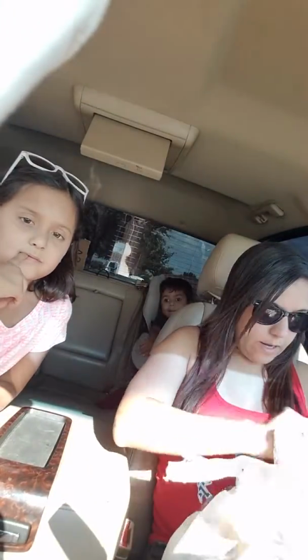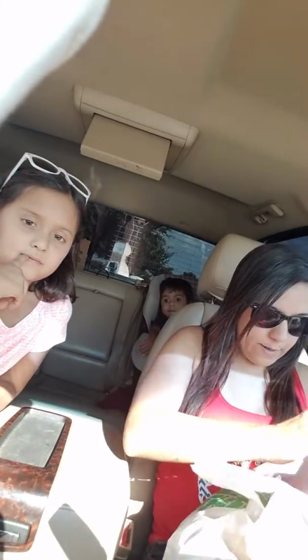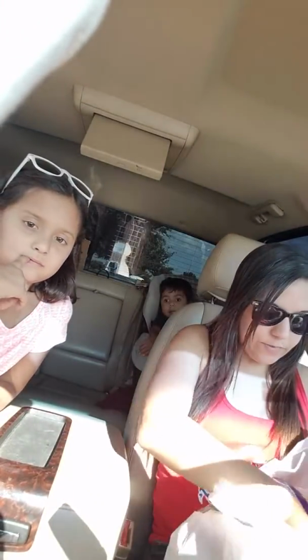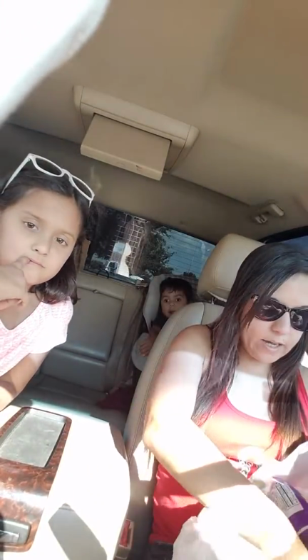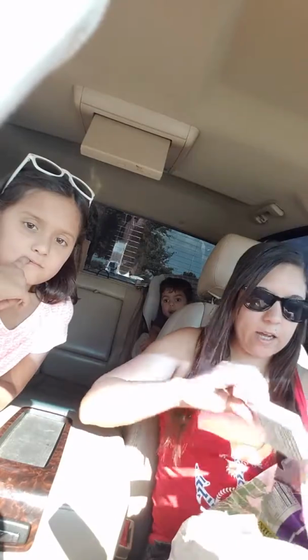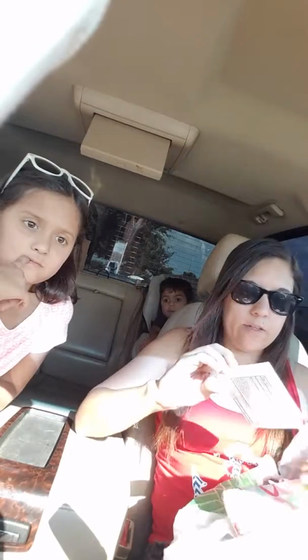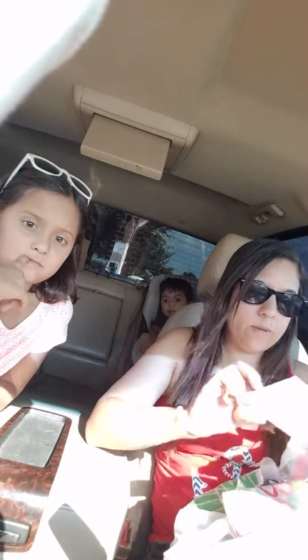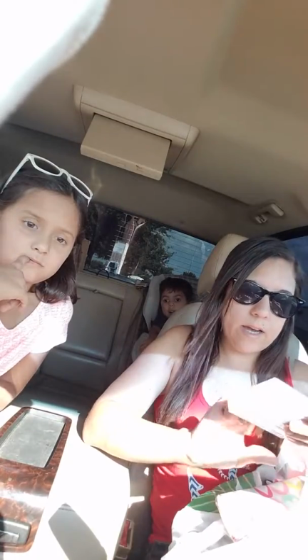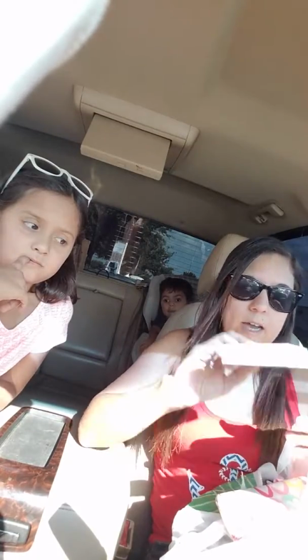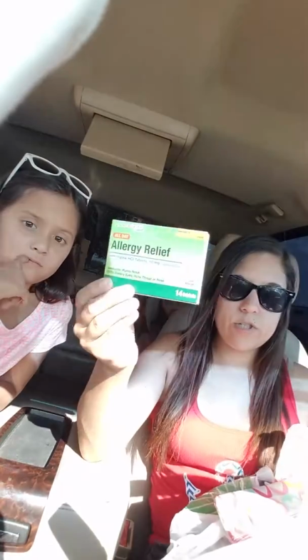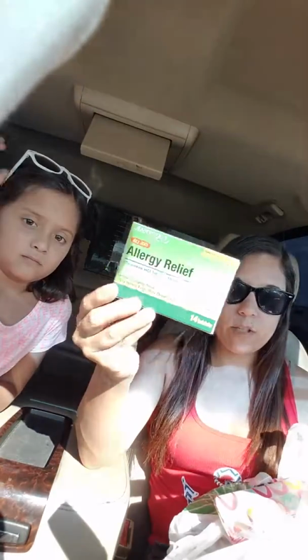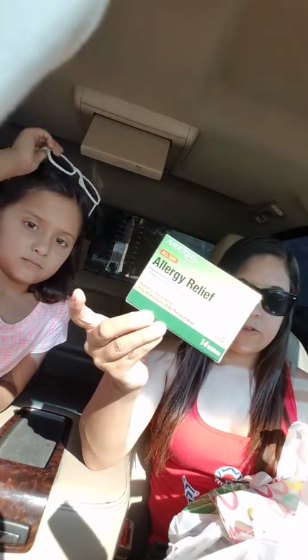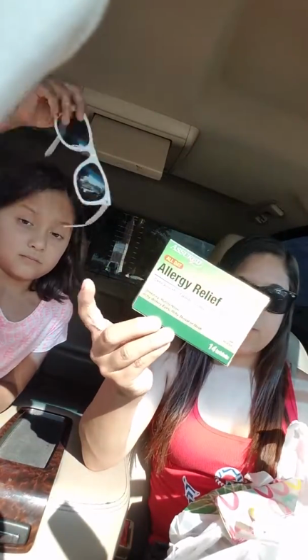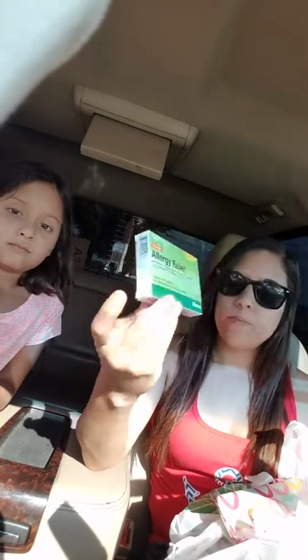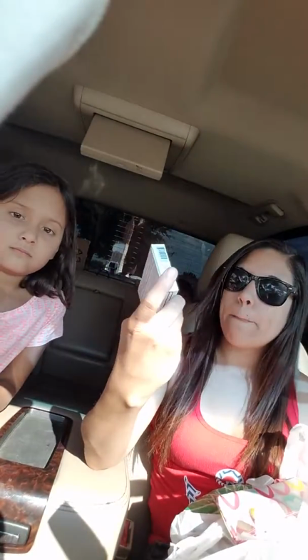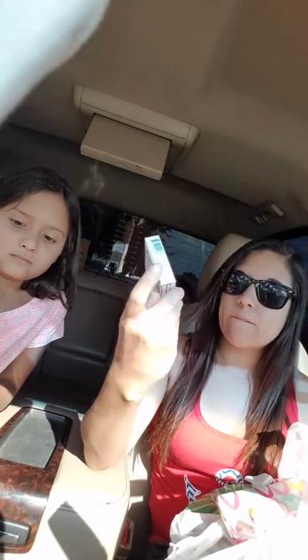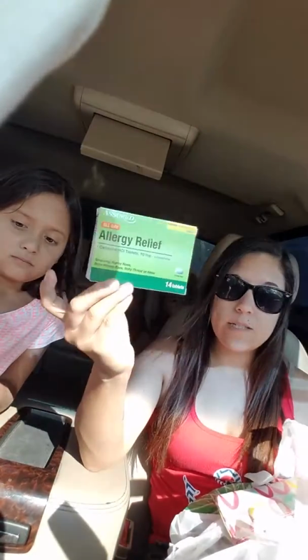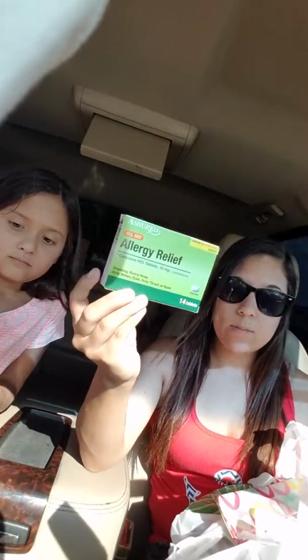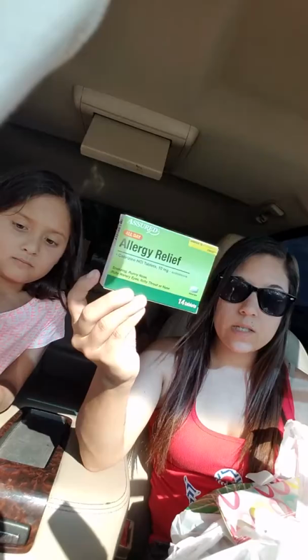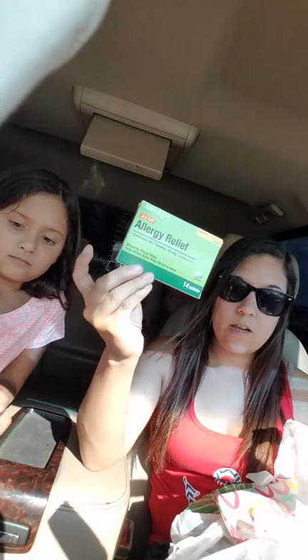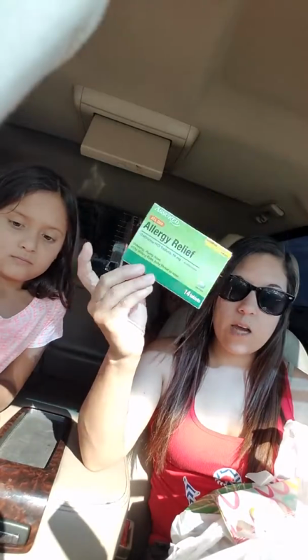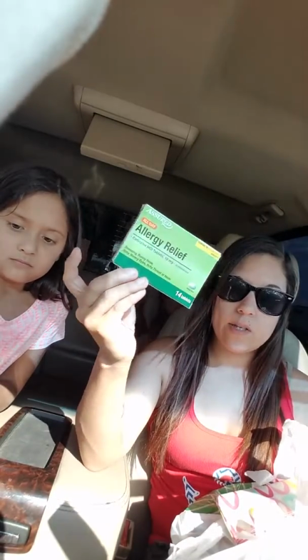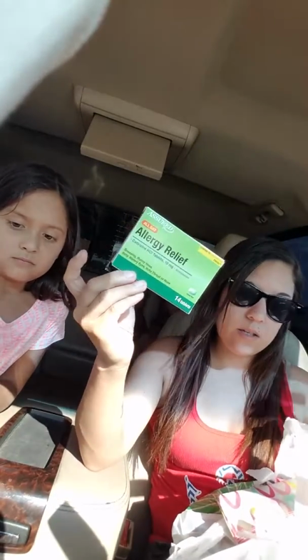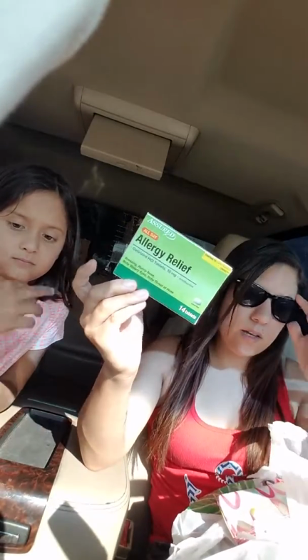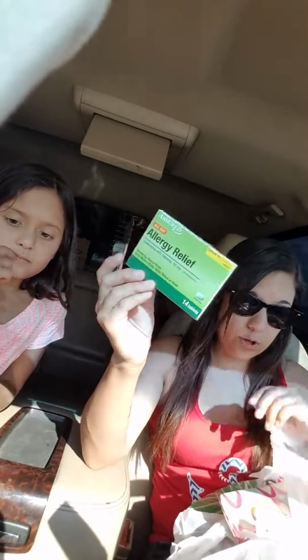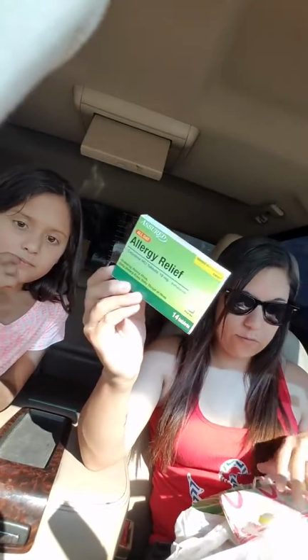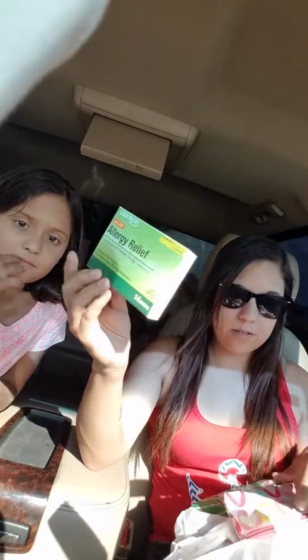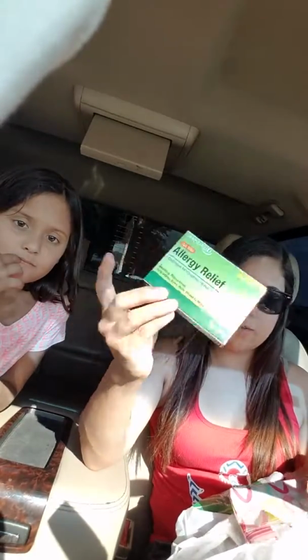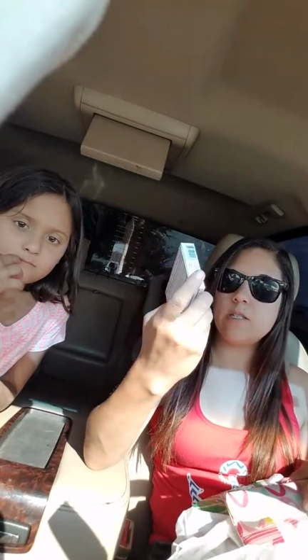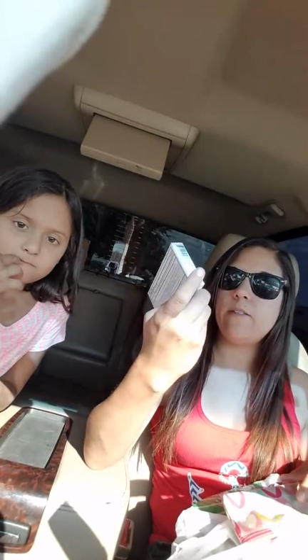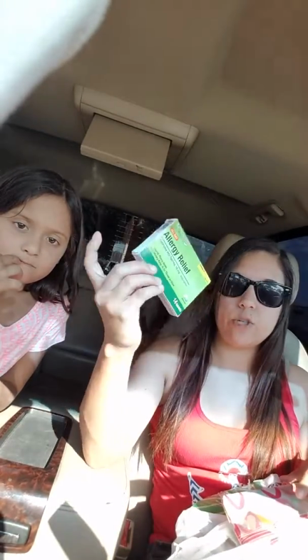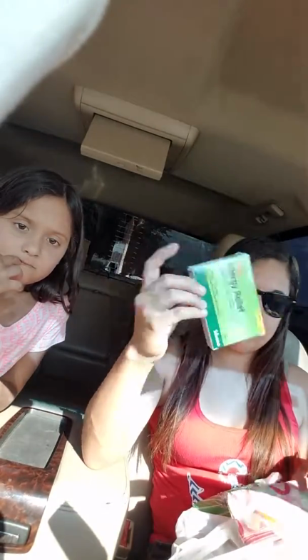So then I got another repeat buy — it's allergy relief, 14 tablets. I can use these, and they're a first for me buying them at Dollar Tree, so I'm just buying it because I think it's a good deal.